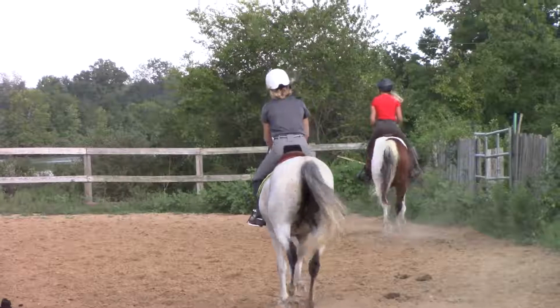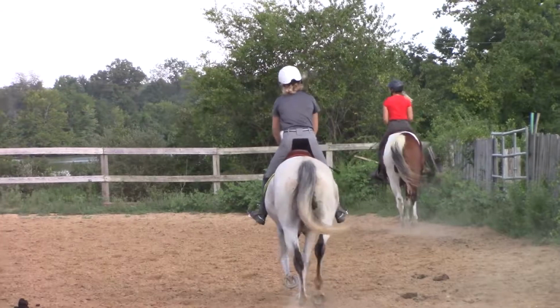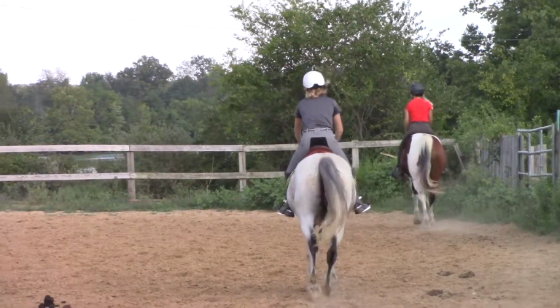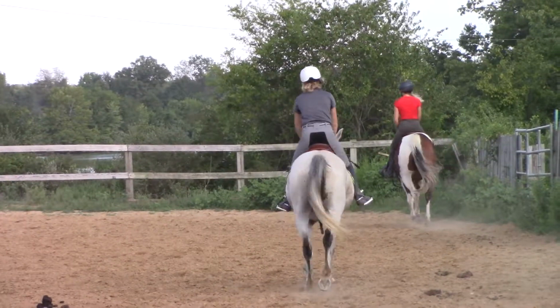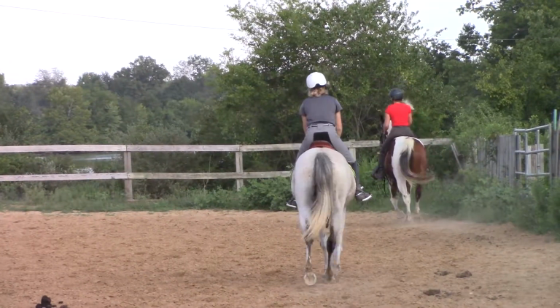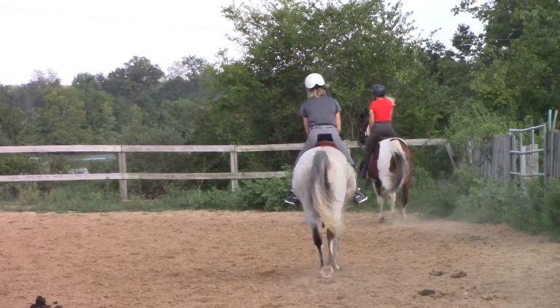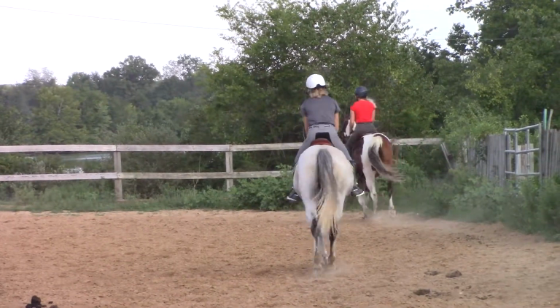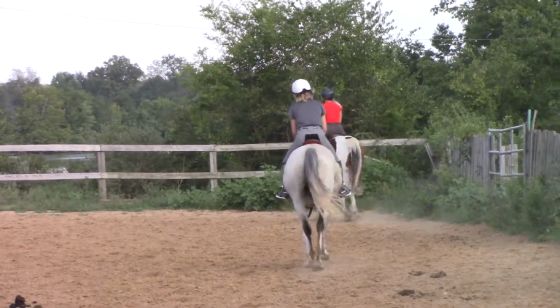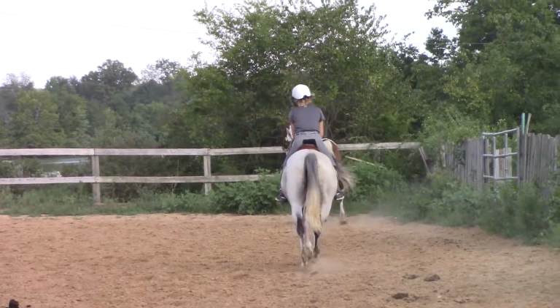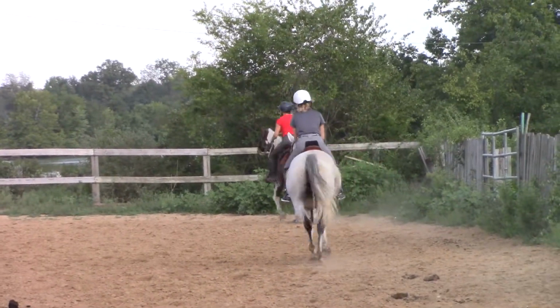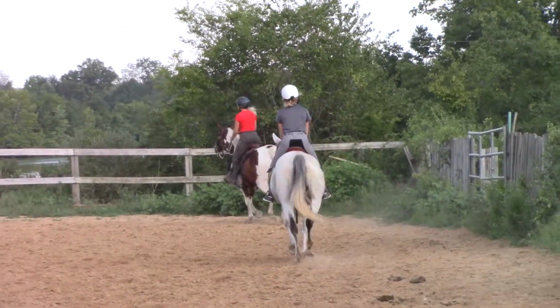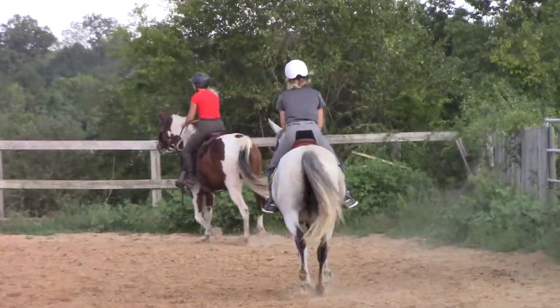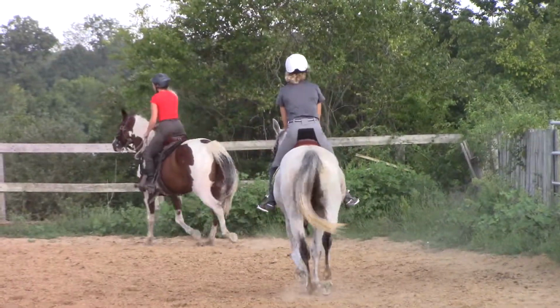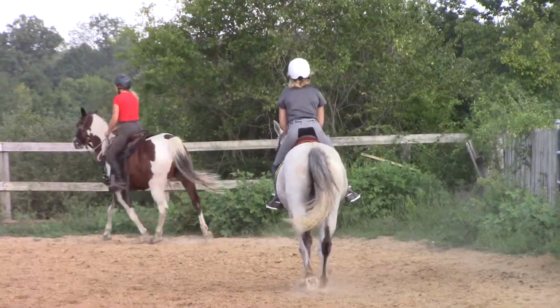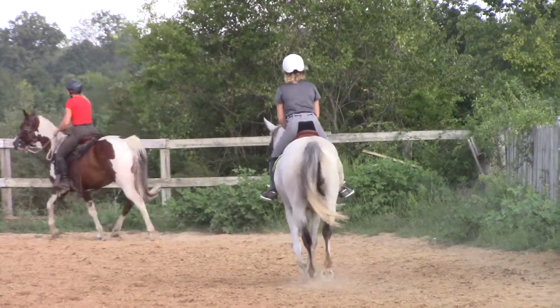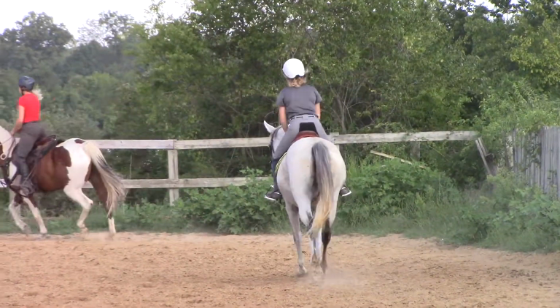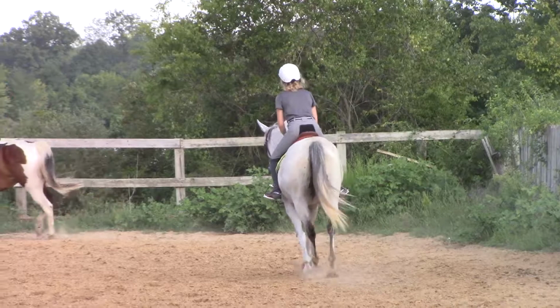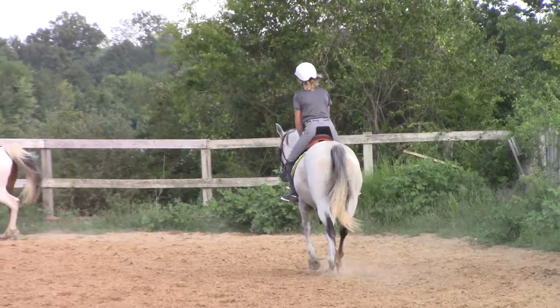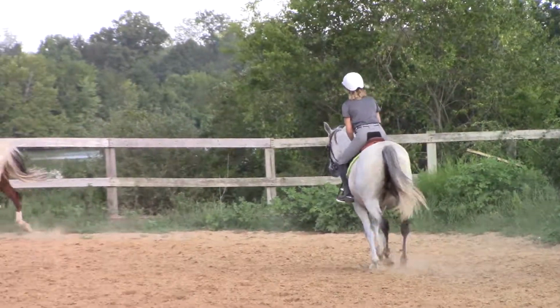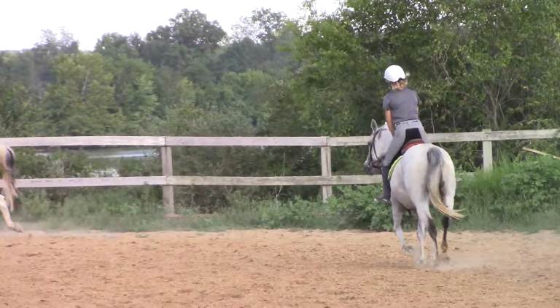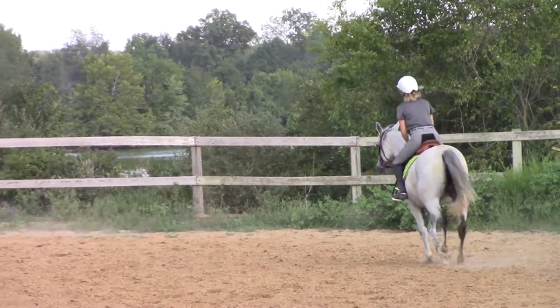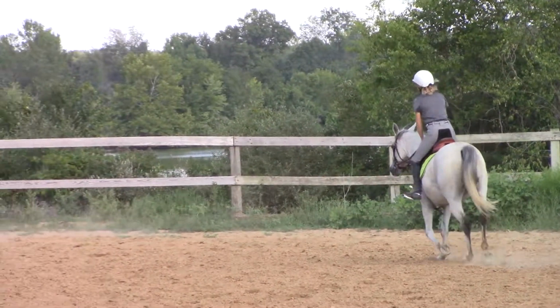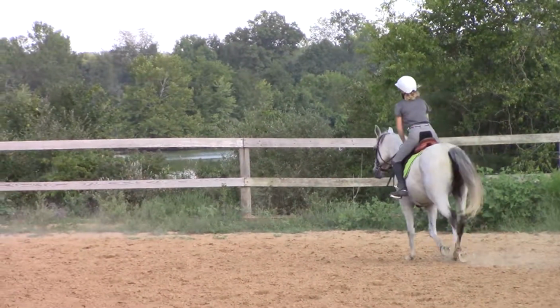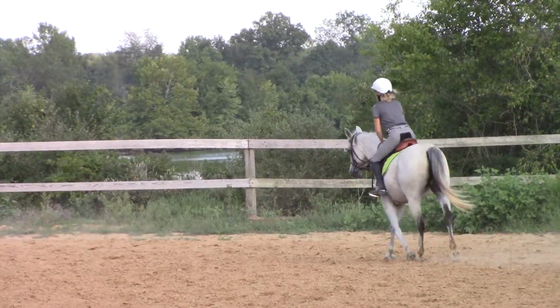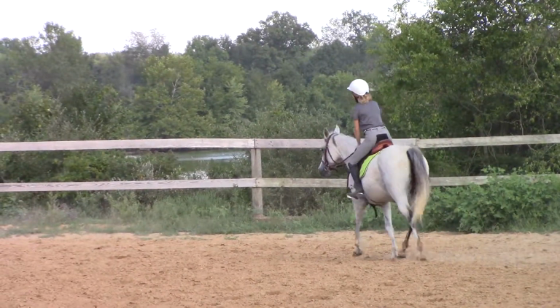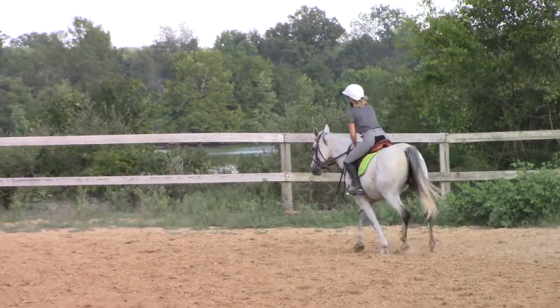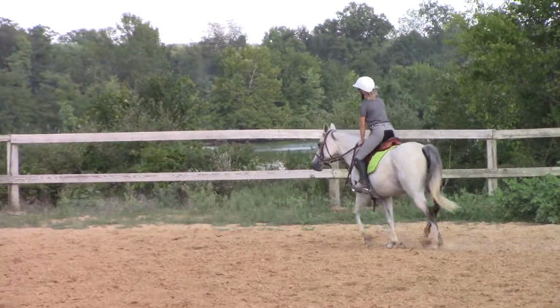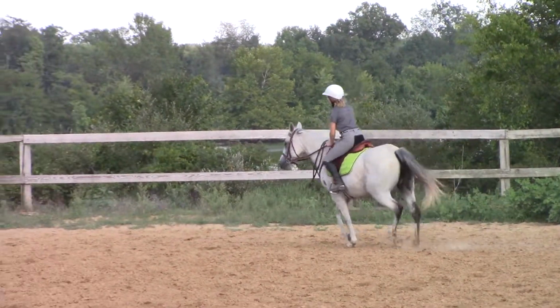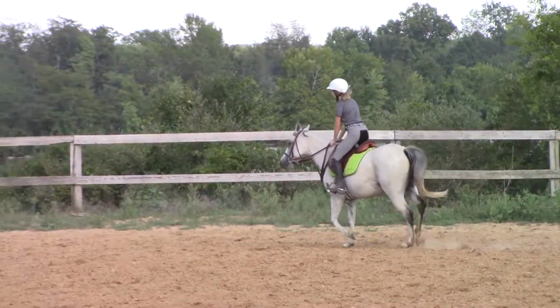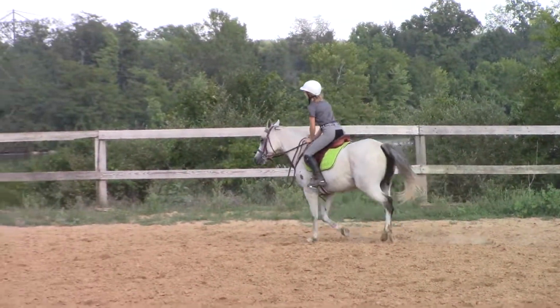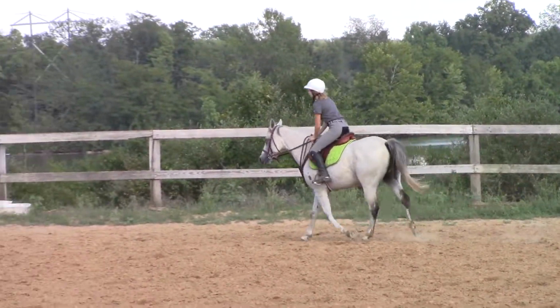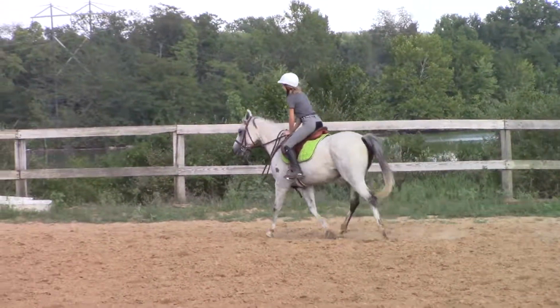Okay, I'm getting Tara. Good, Tara. You probably — do you feel that really springy trot? Yep. This is your dressage trot. That's great, girl.